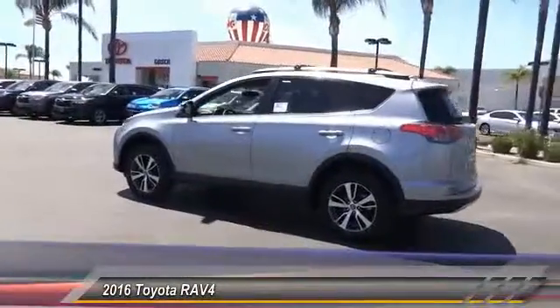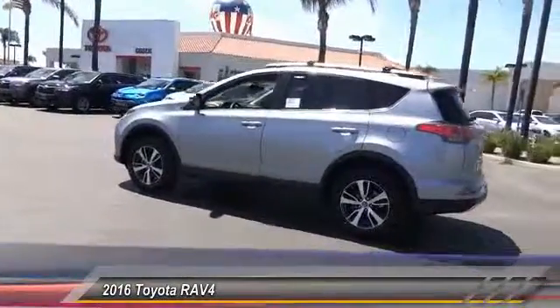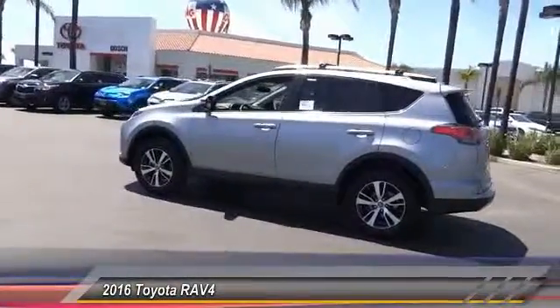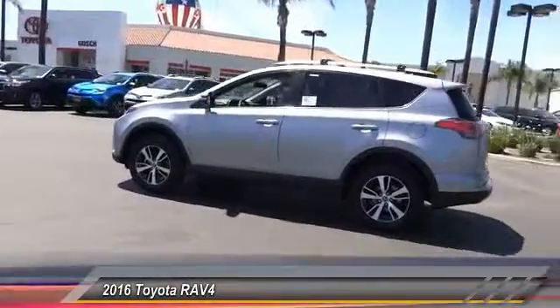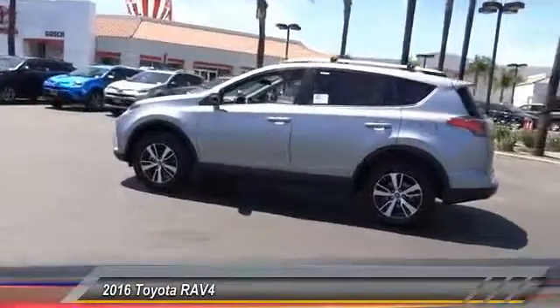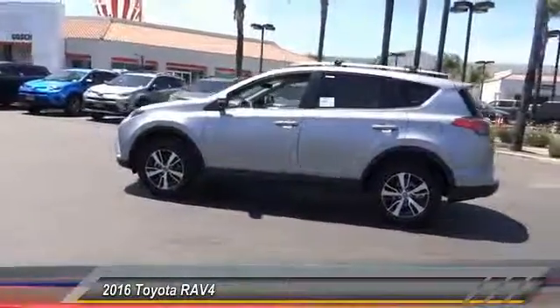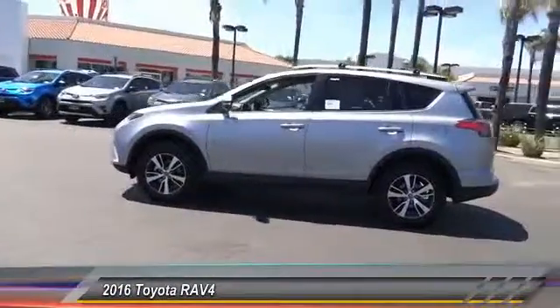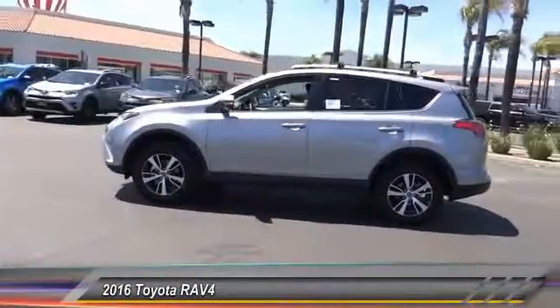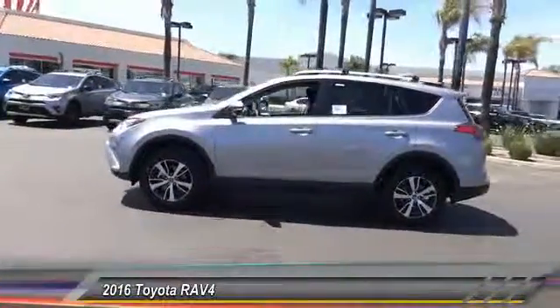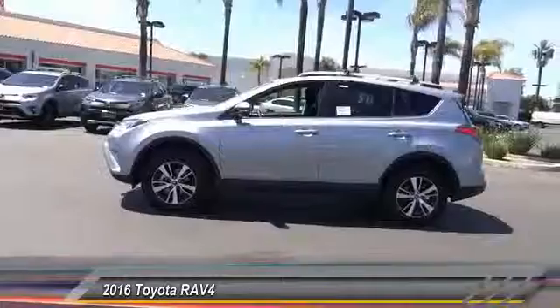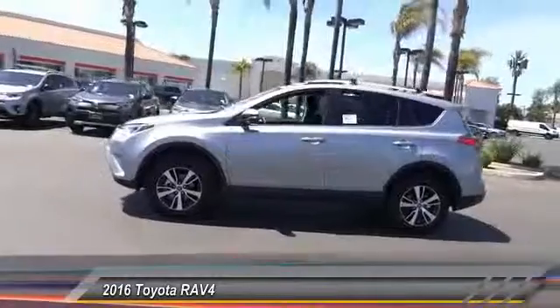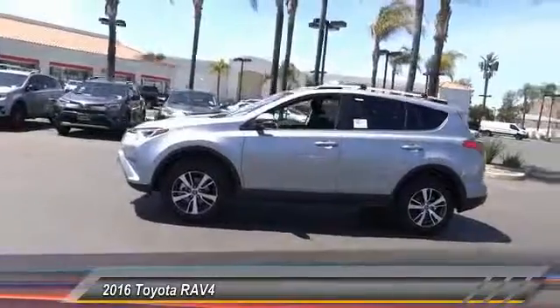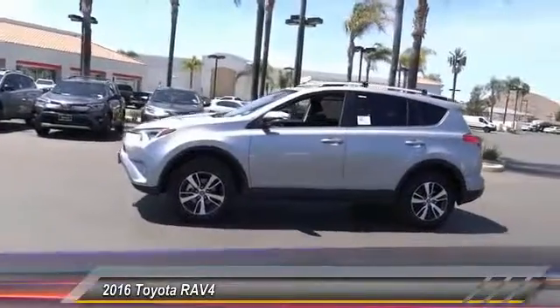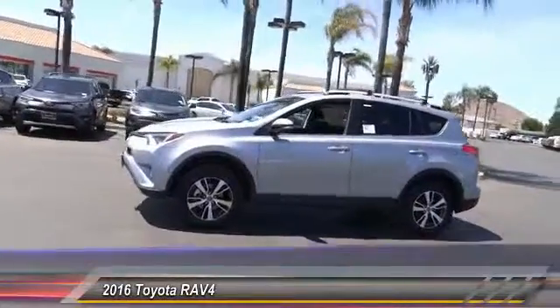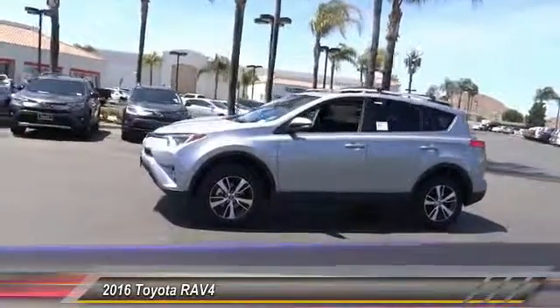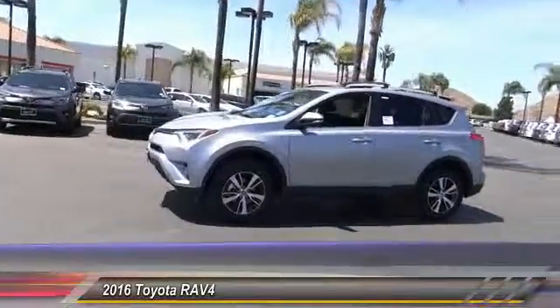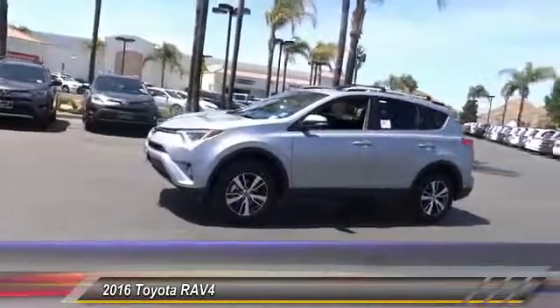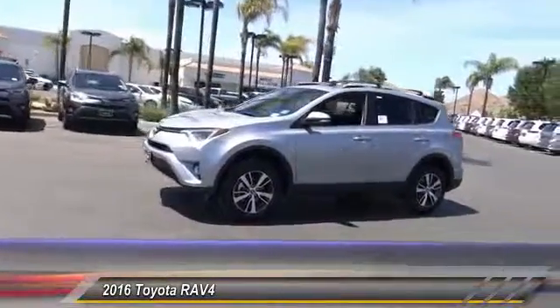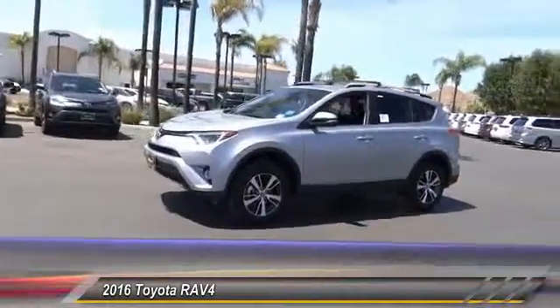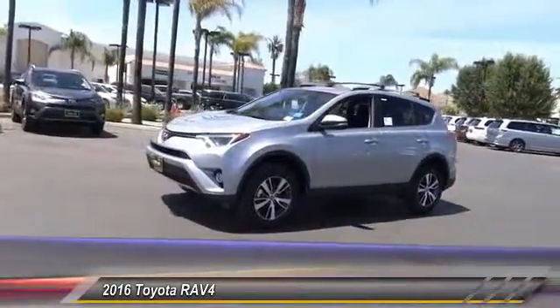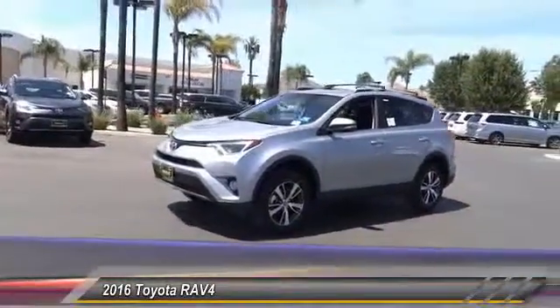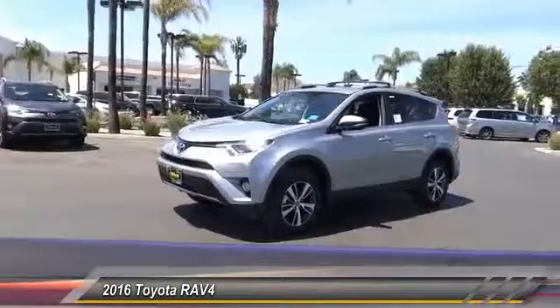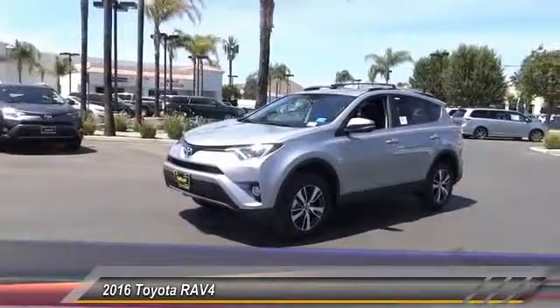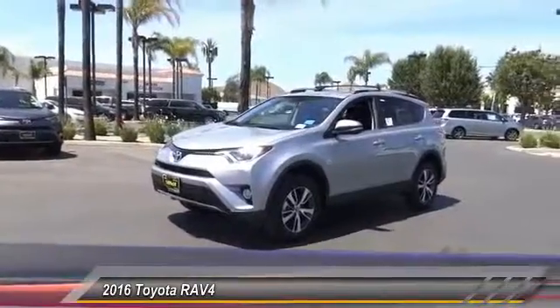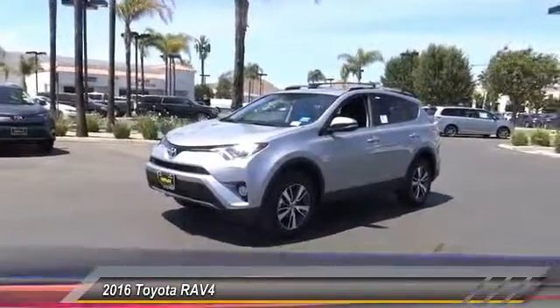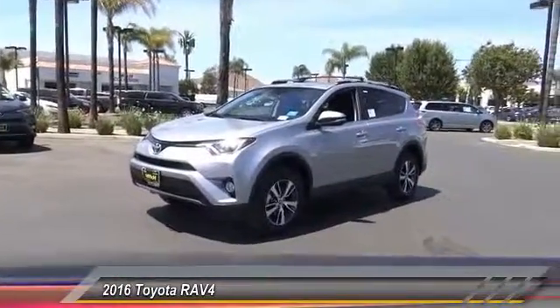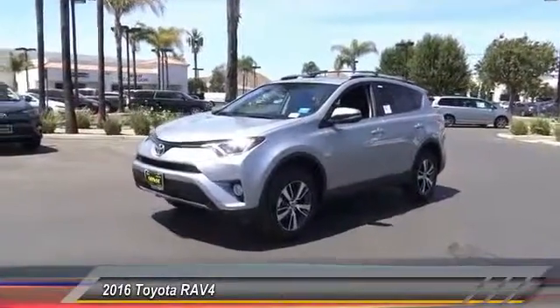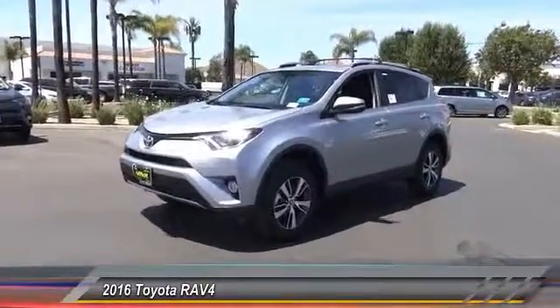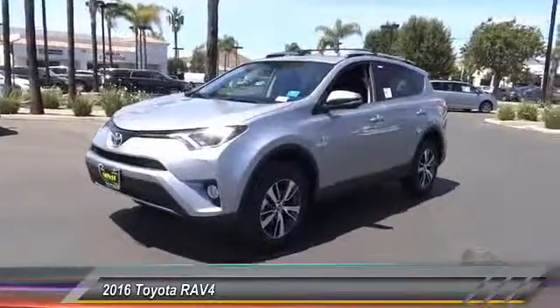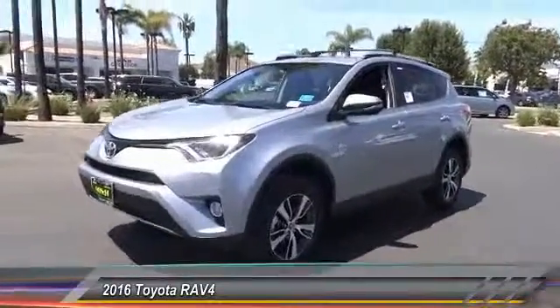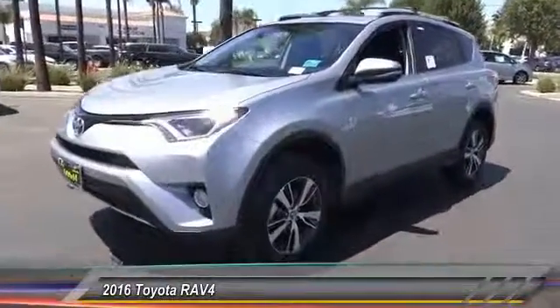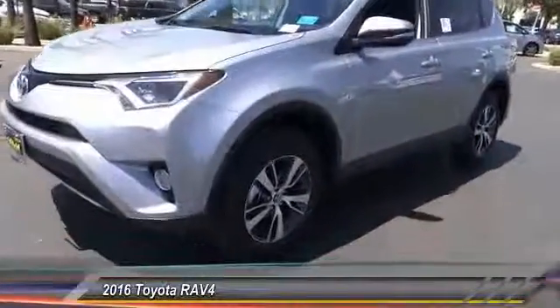Backup camera, keyless entry, power sunroof, traction control, Bluetooth wireless data link for hands-free phones, alloy wheels, air conditioning, front automatic stability control, cruise control, child safety locks.